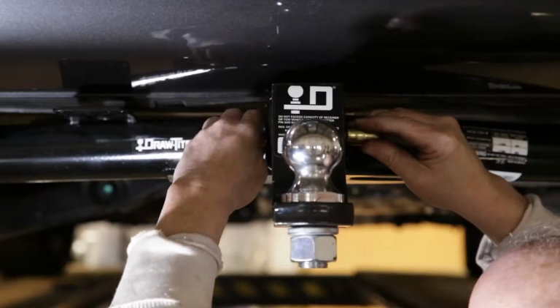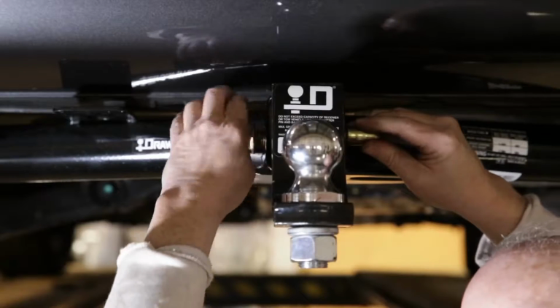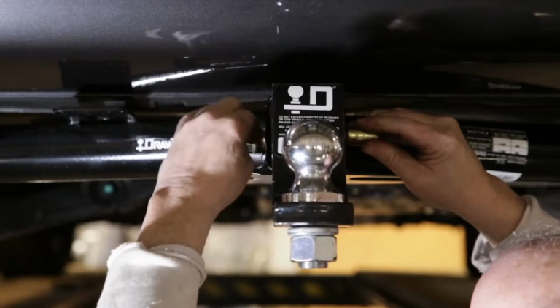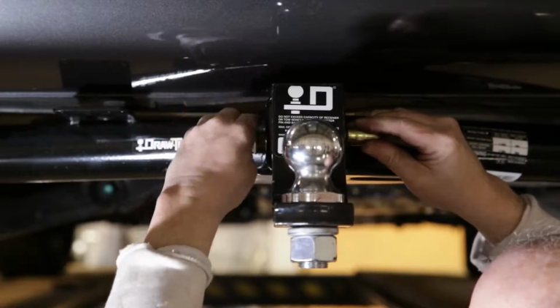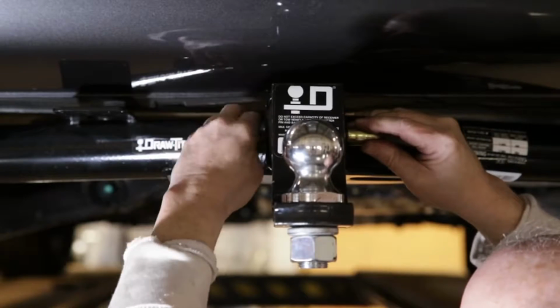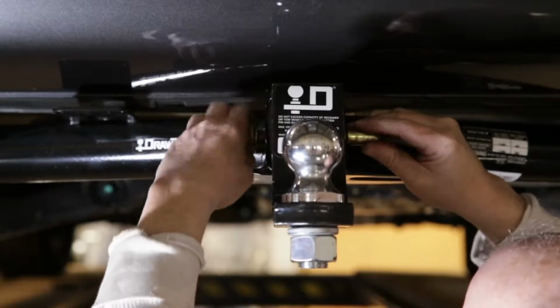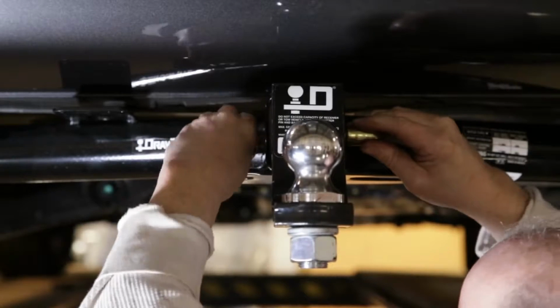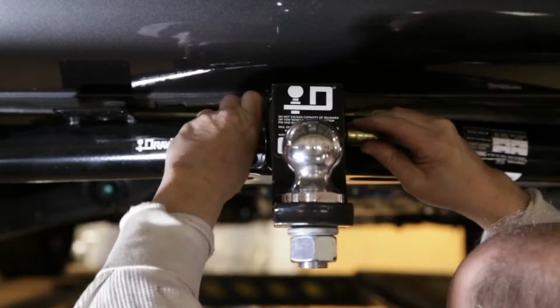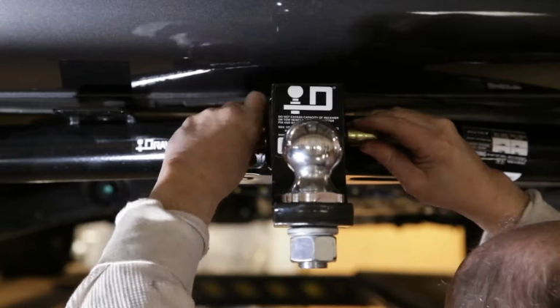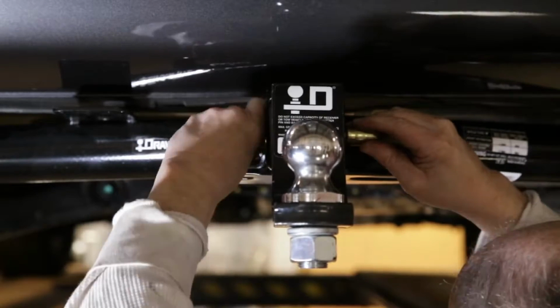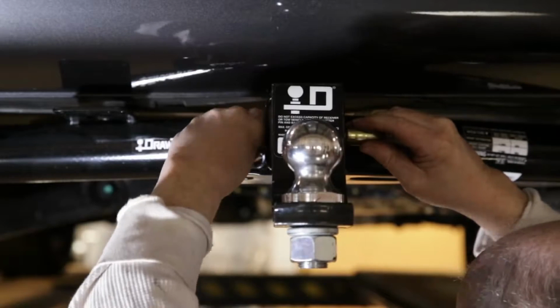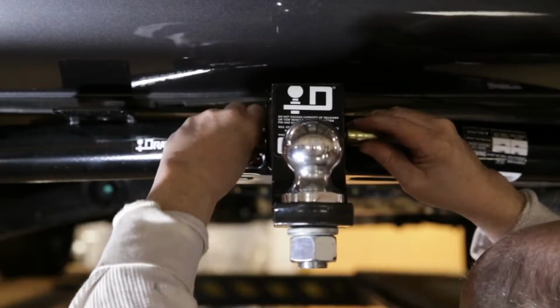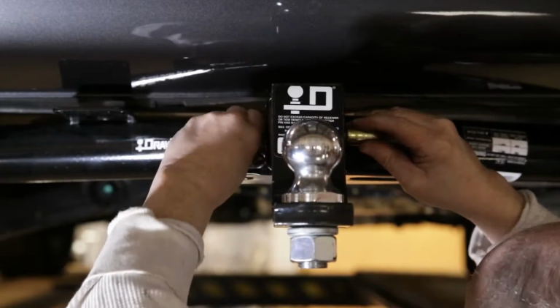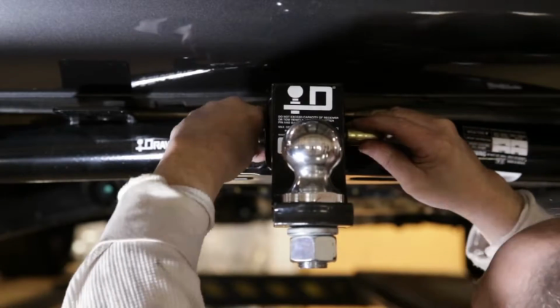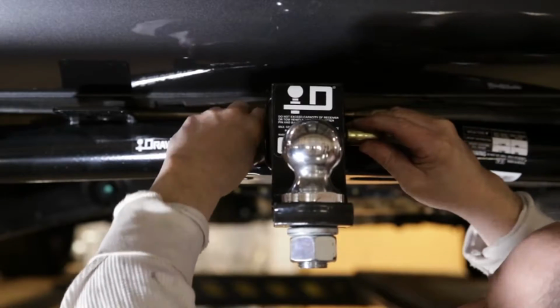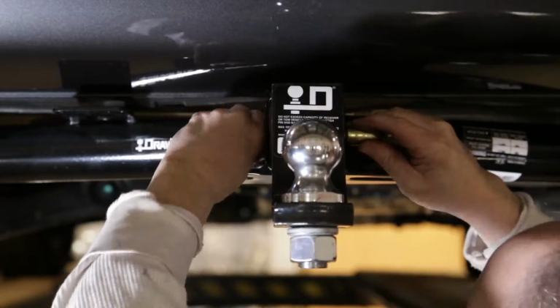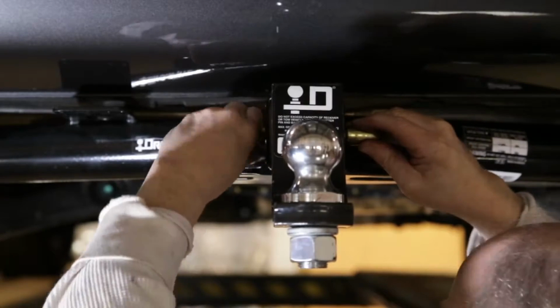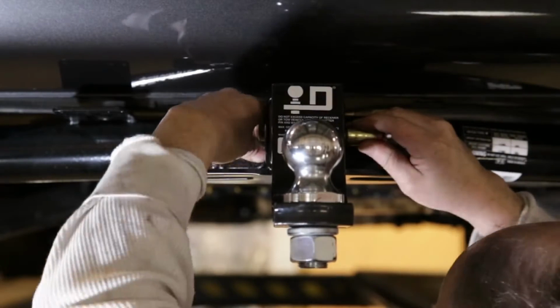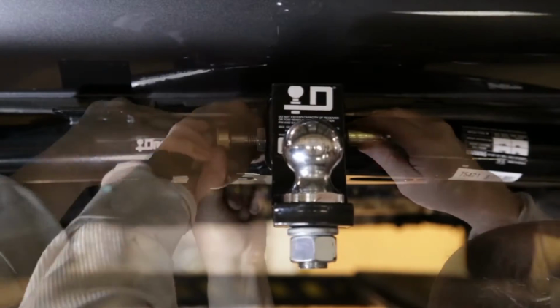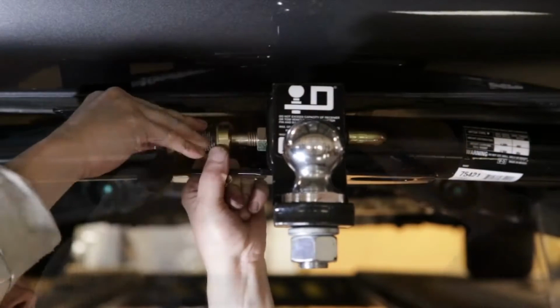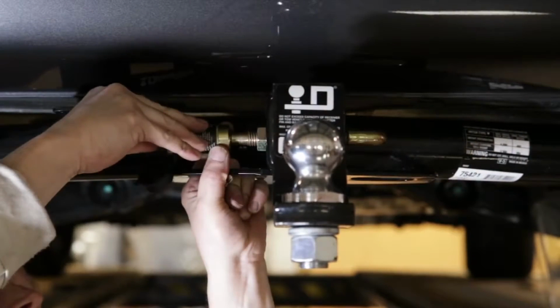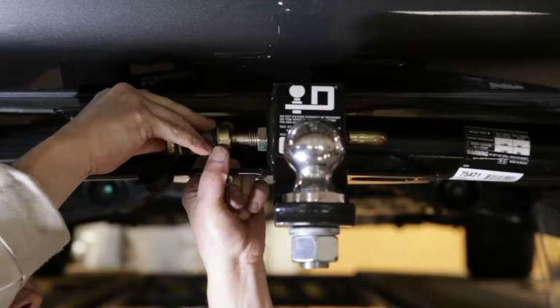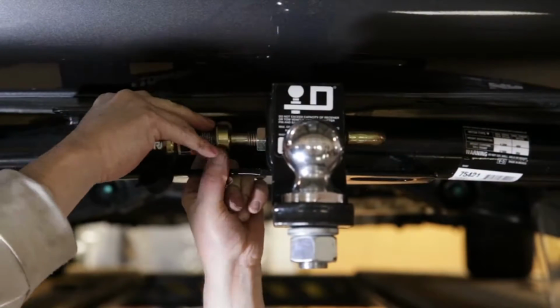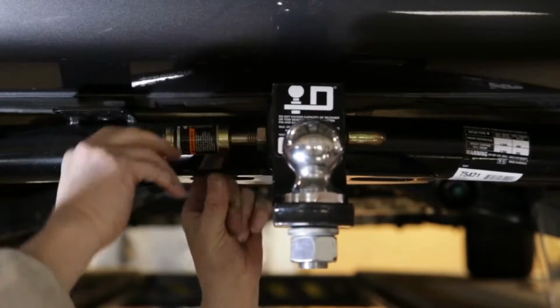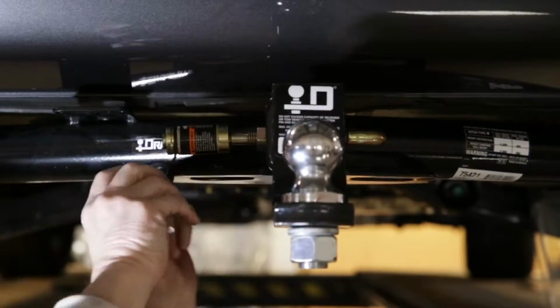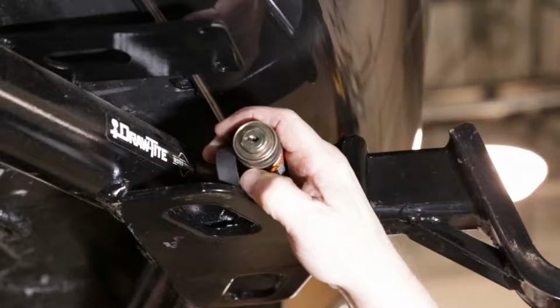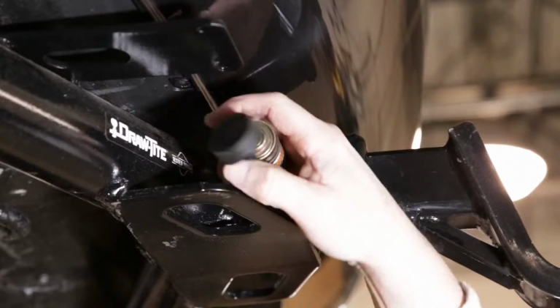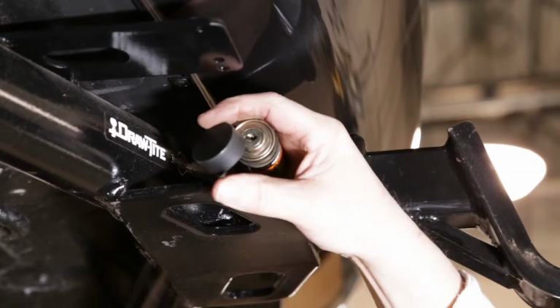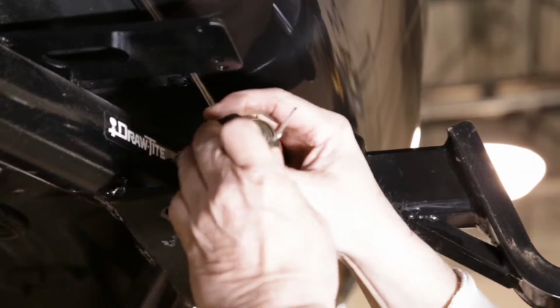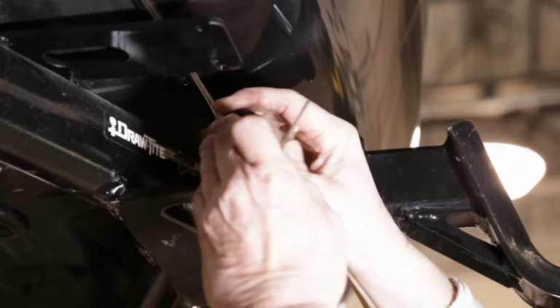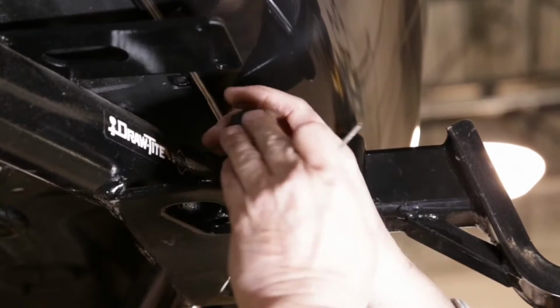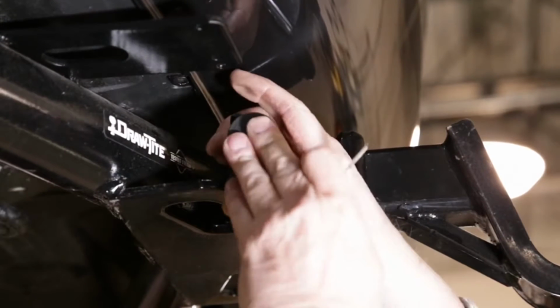J-PIN ready receiver designs allow for the most confident and secure hookup in today's towing market, virtually welding together your hitch and towing components once attached.